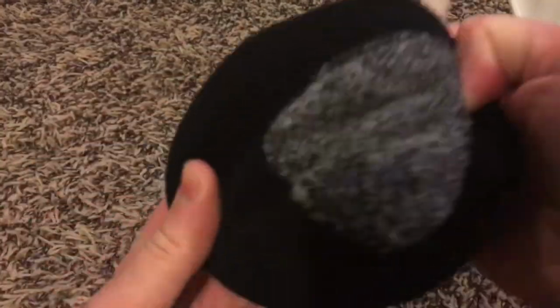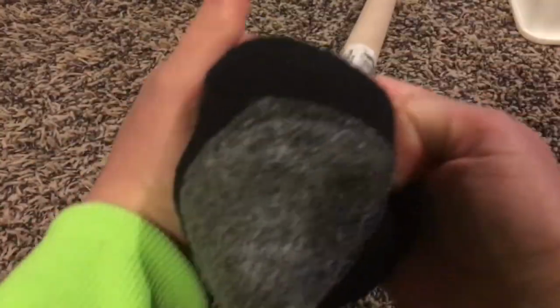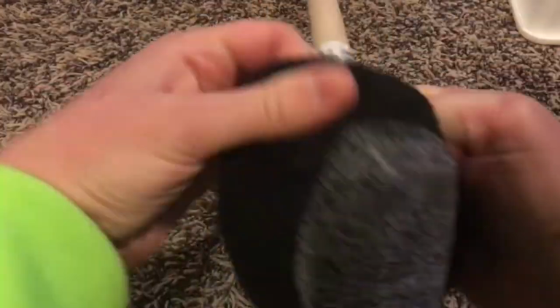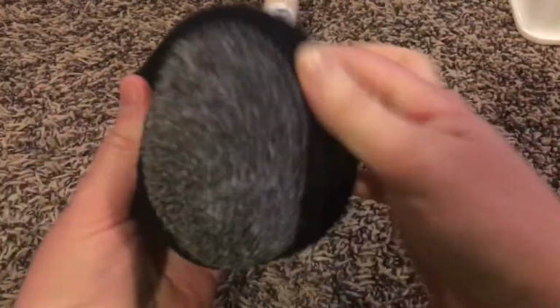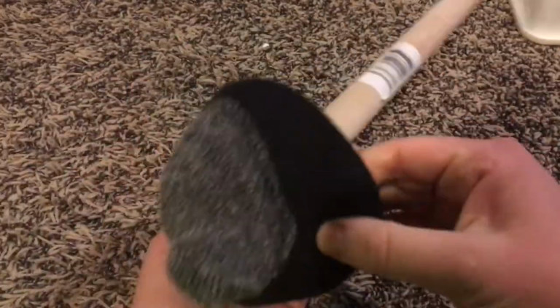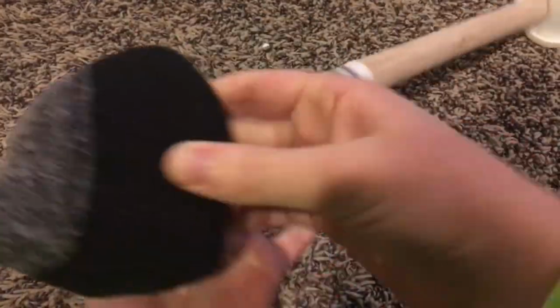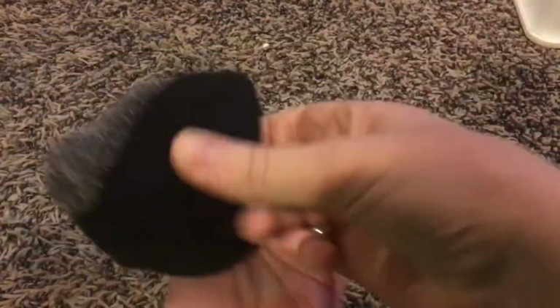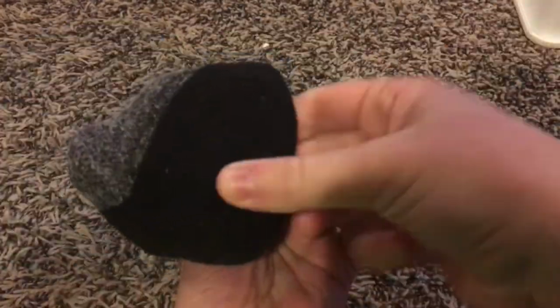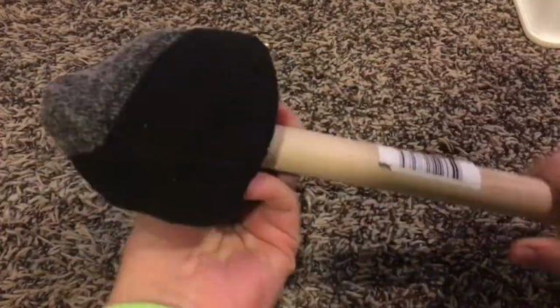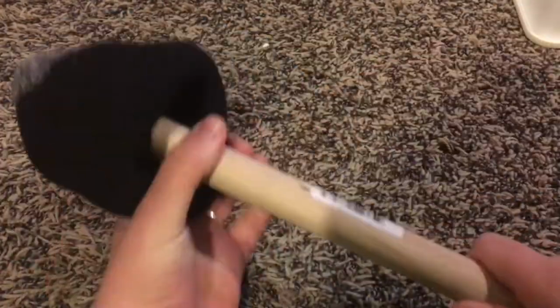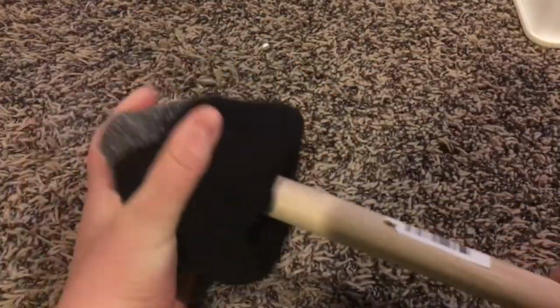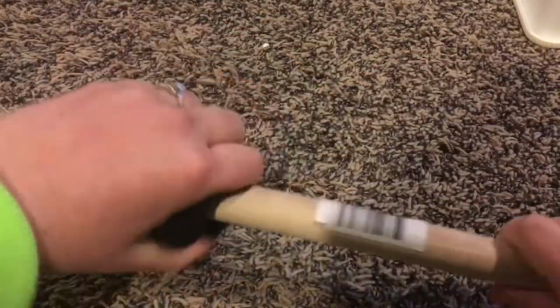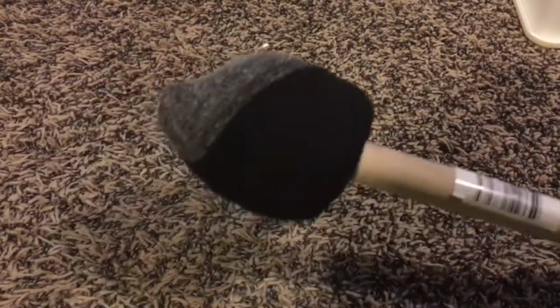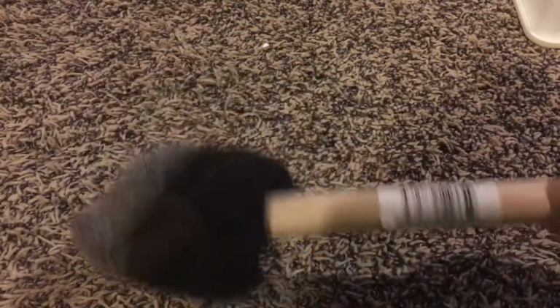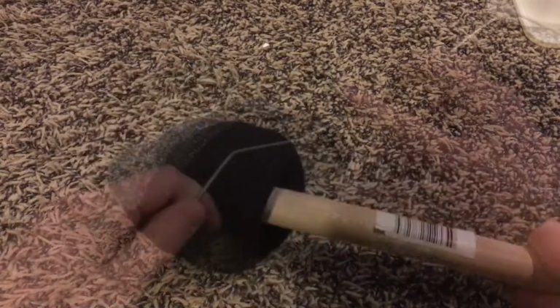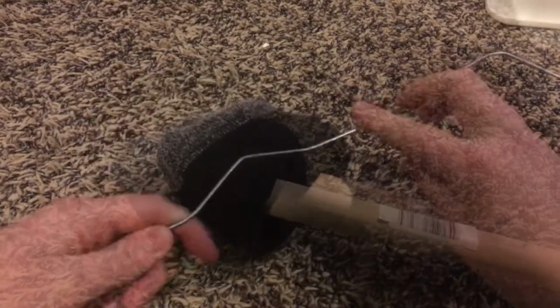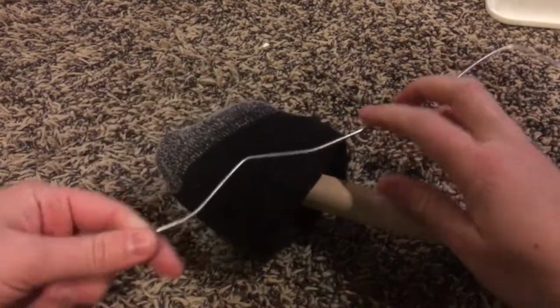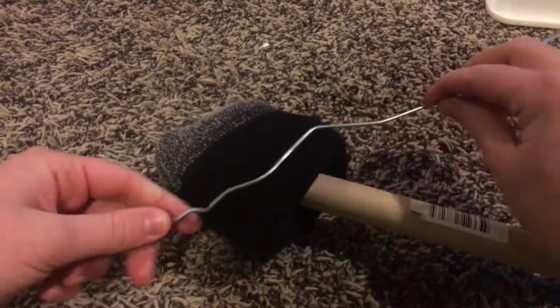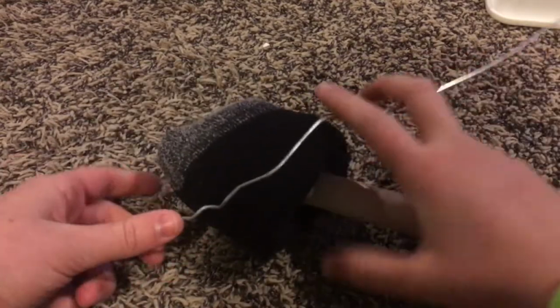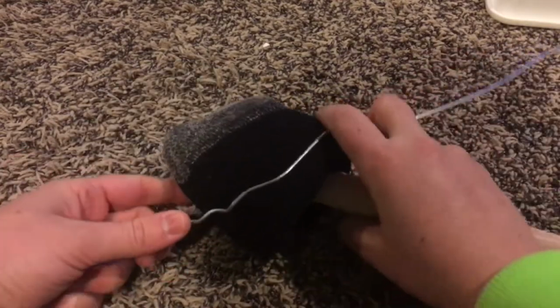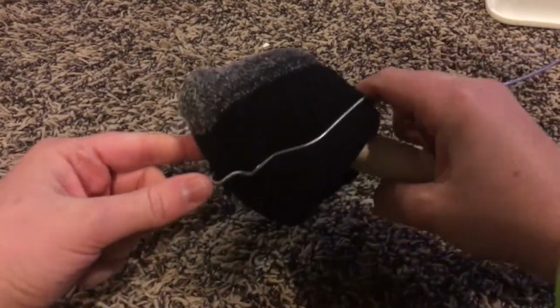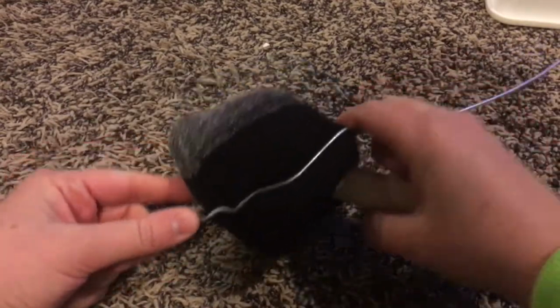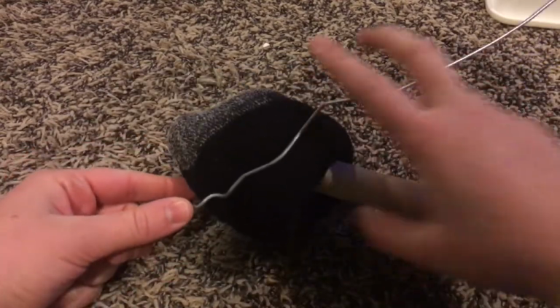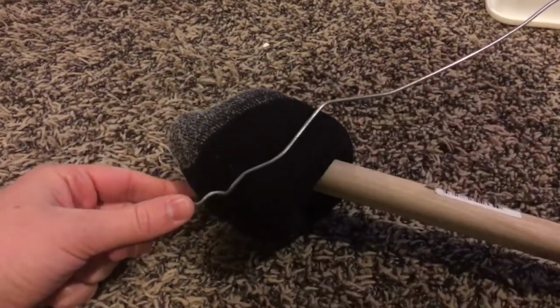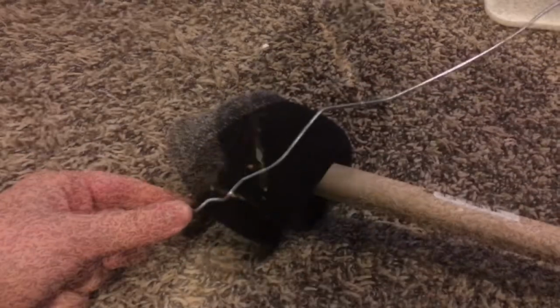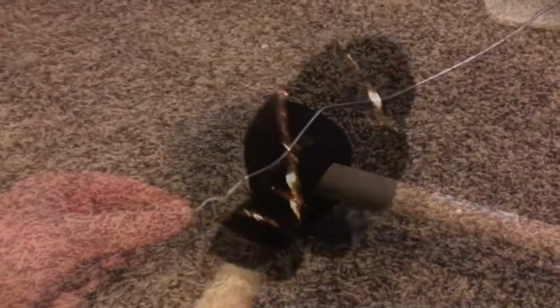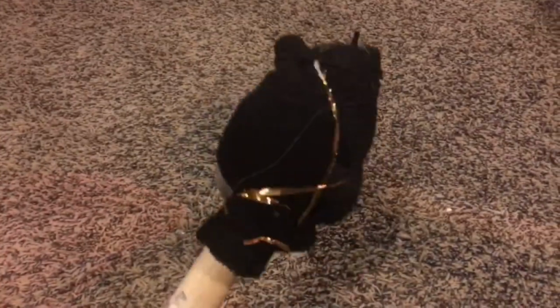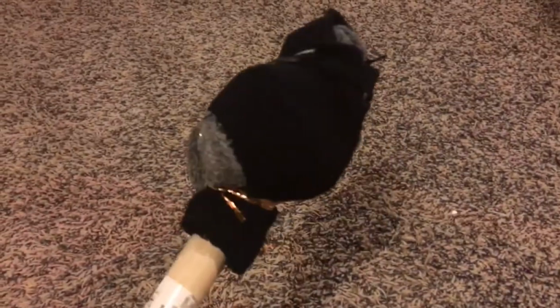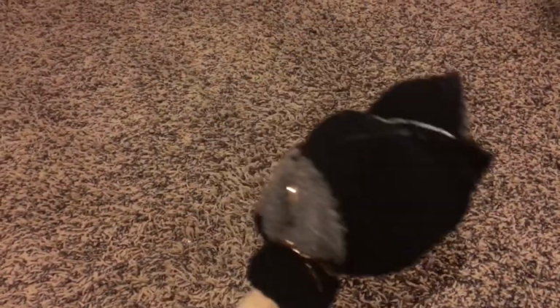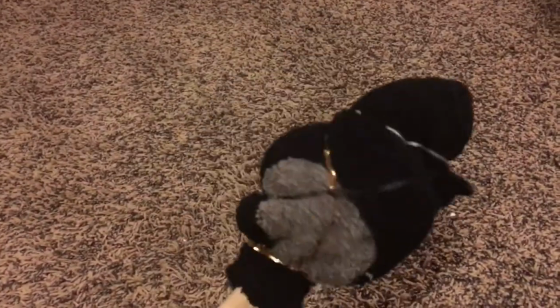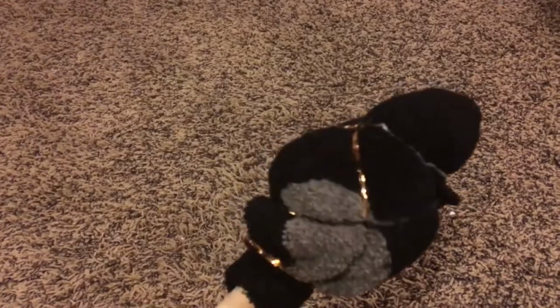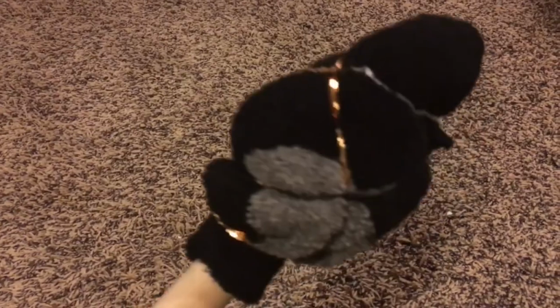To secure the sock you're going to want to use some really thin wire. We didn't have any — we tried a wire hanger but that didn't work too well — so I'm just using these twisty ties.